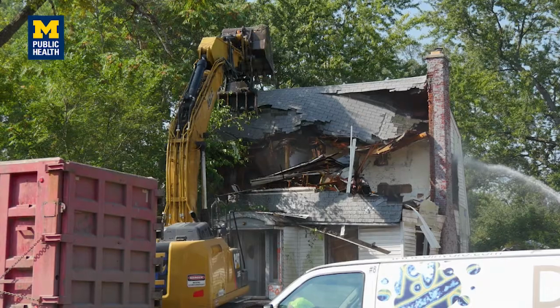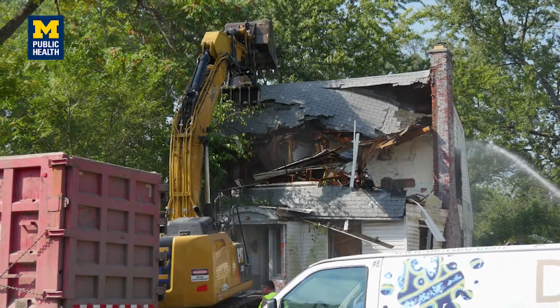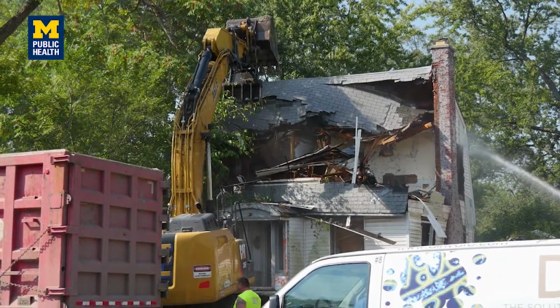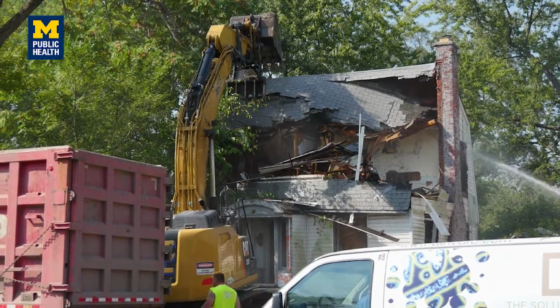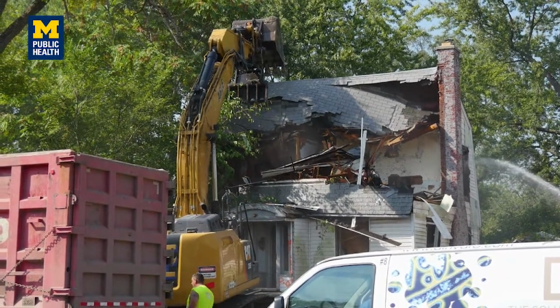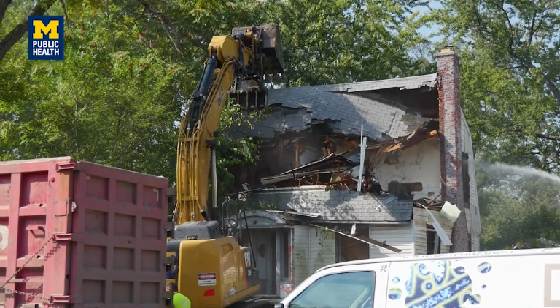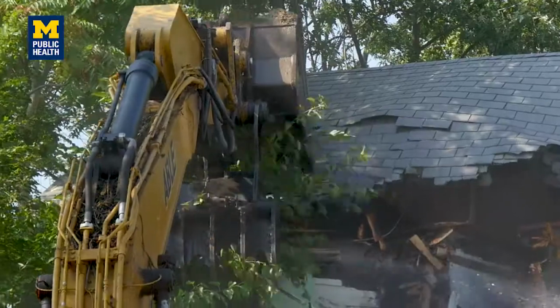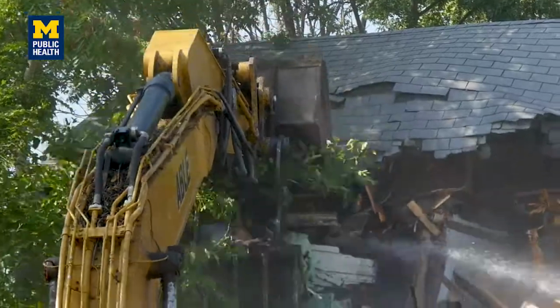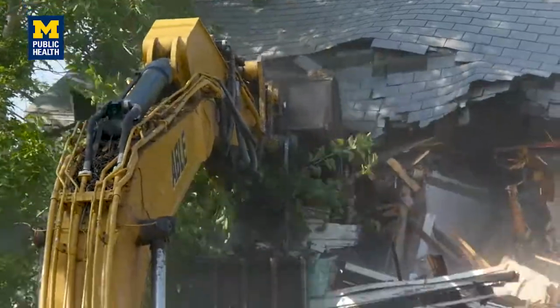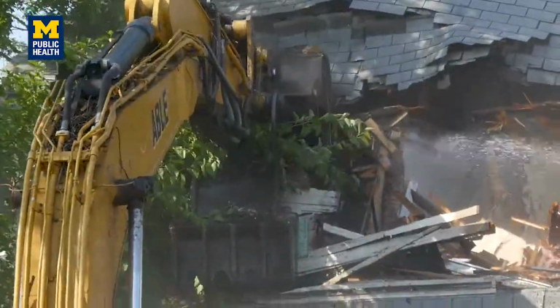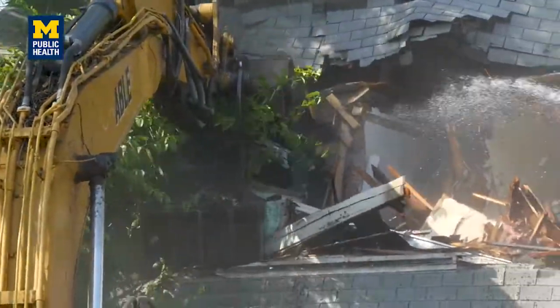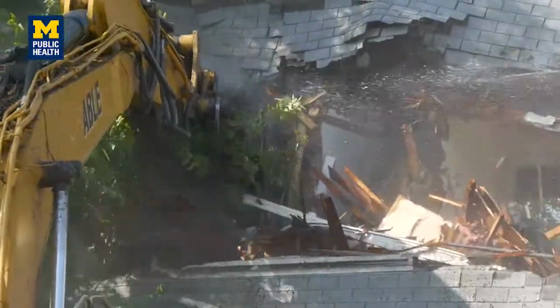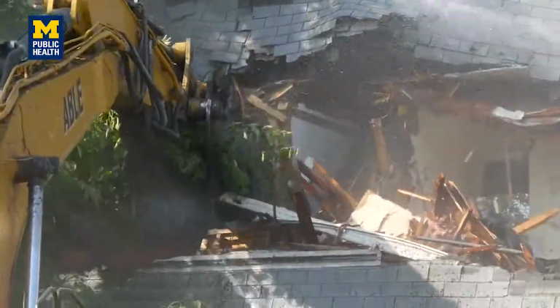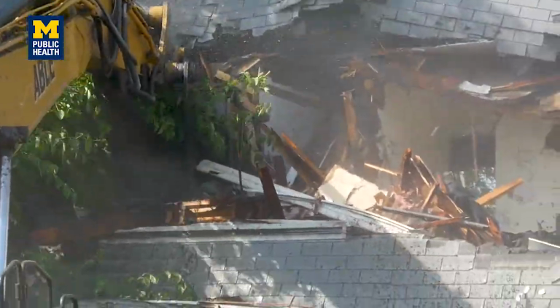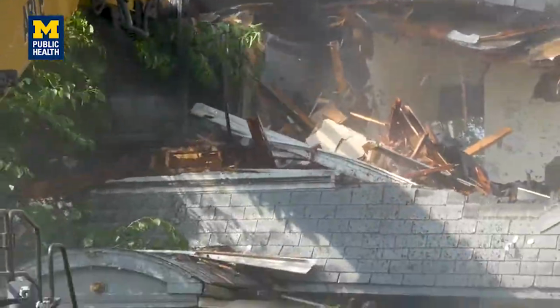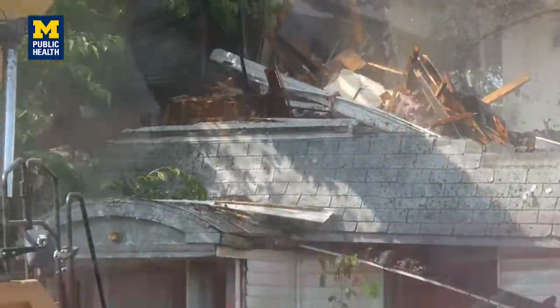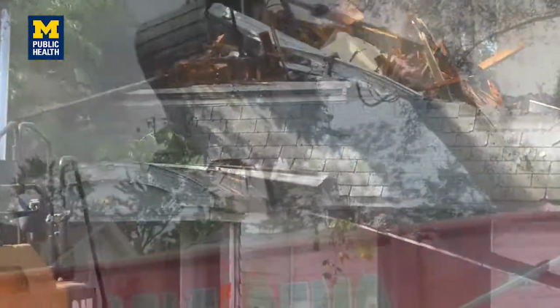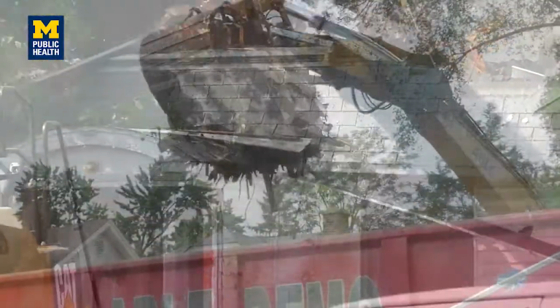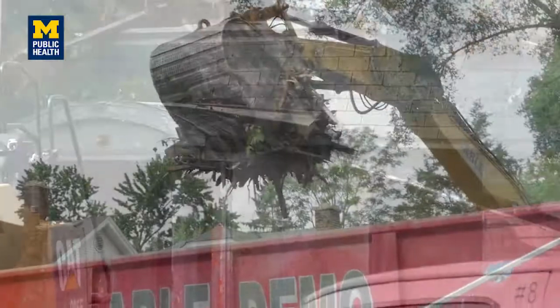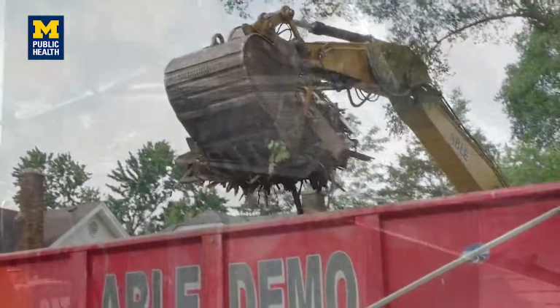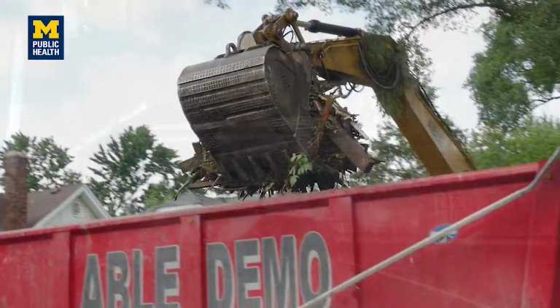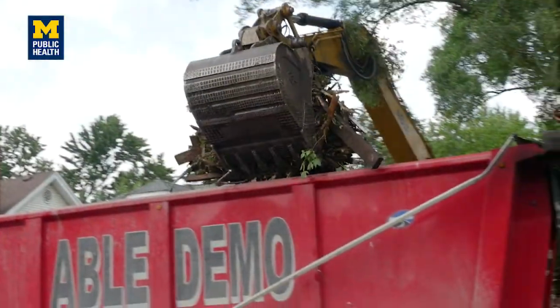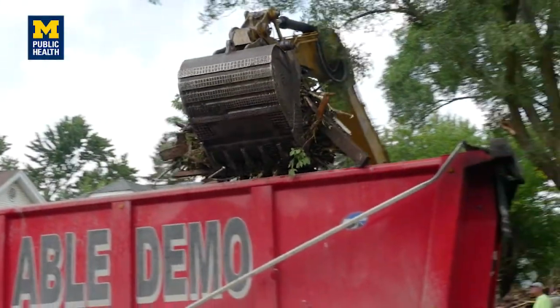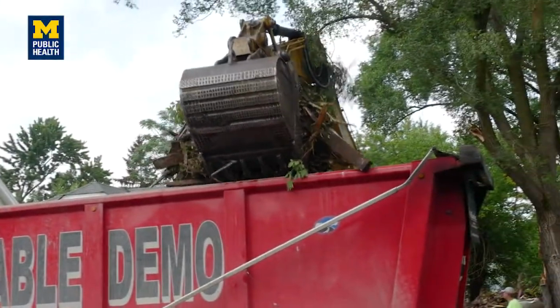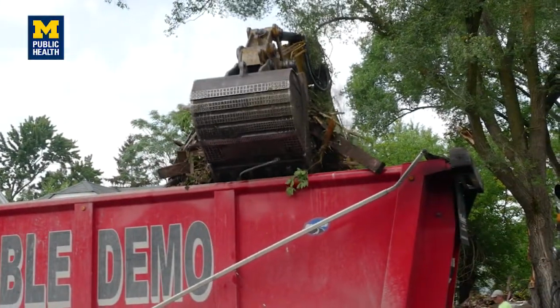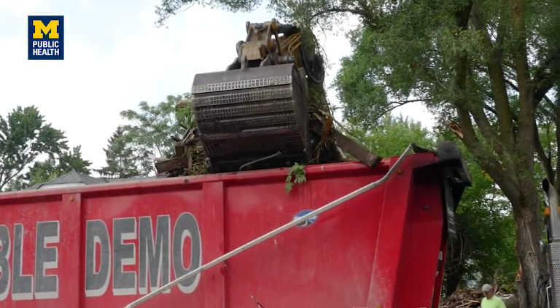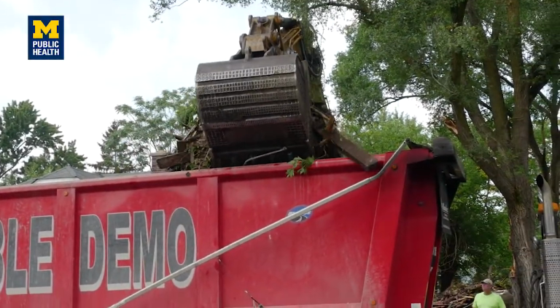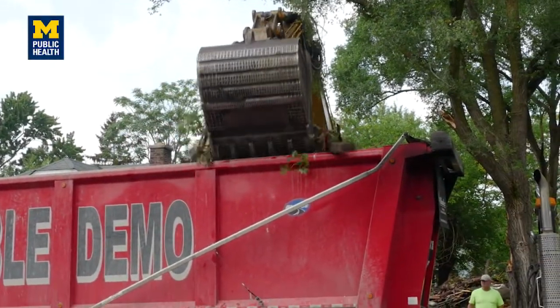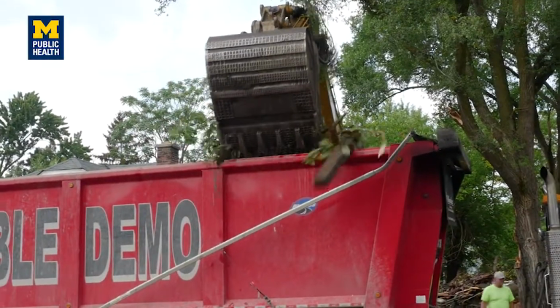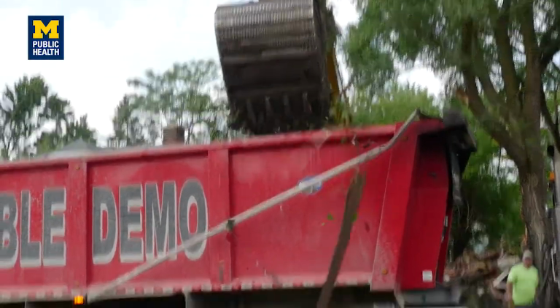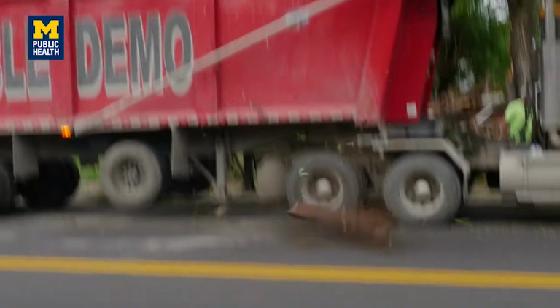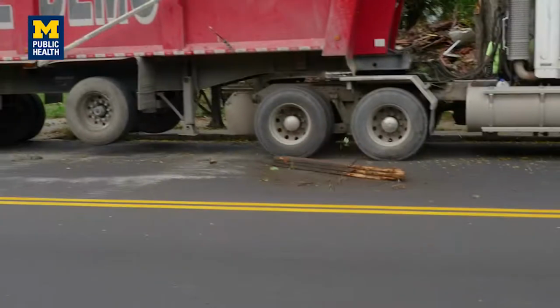The city has started an effort to demolish a lot of these homes, and the problem with that is that a lot of homes were built in the 20s and the 30s, so they contain a lot of asbestos, lead, and other hazardous materials.